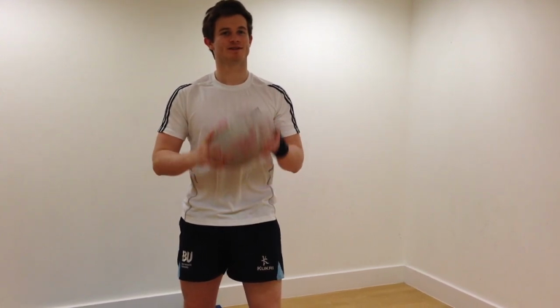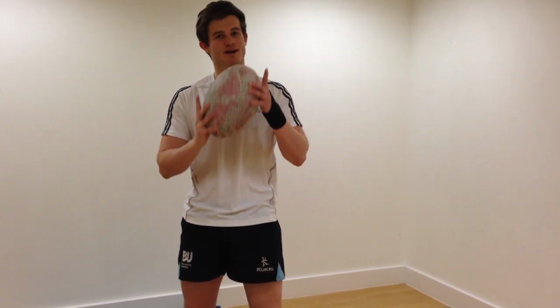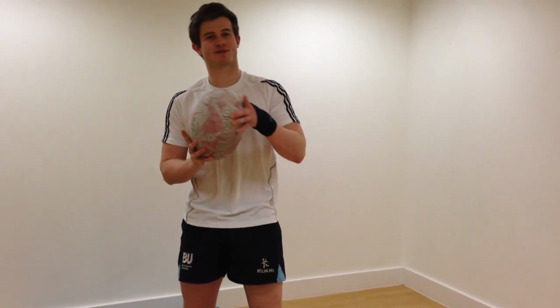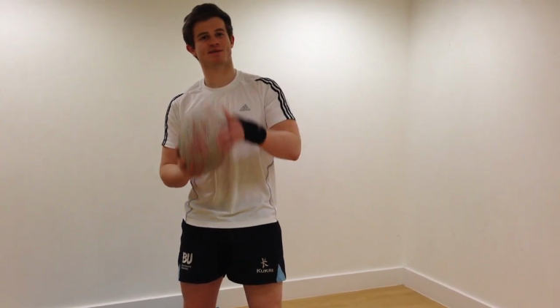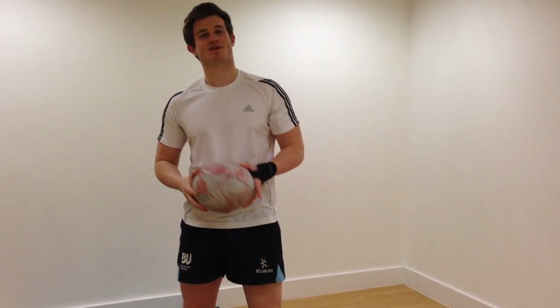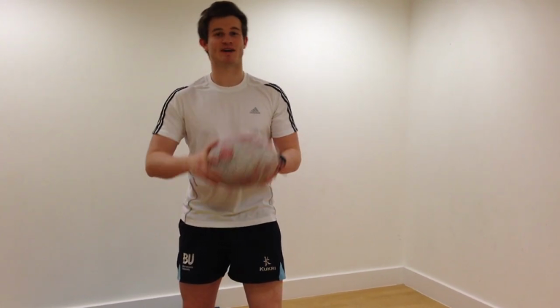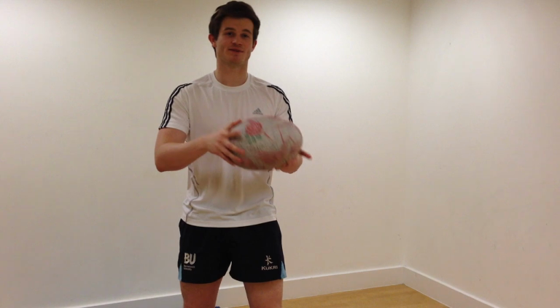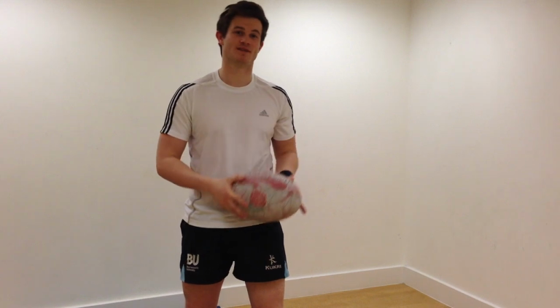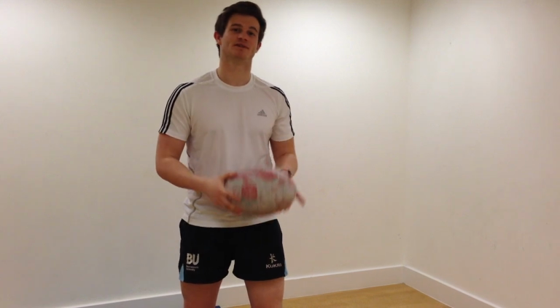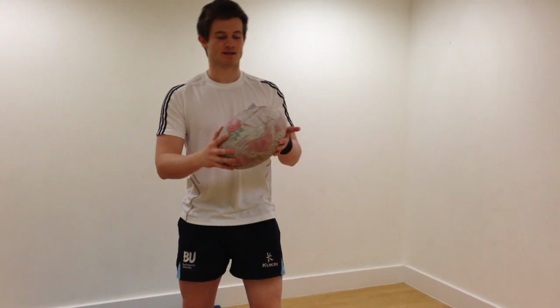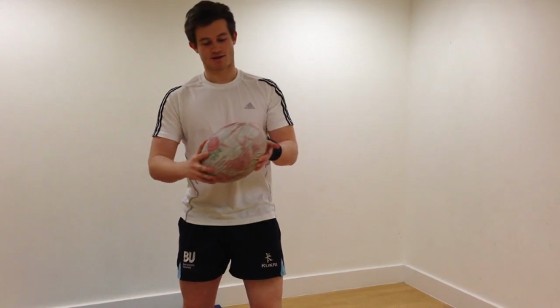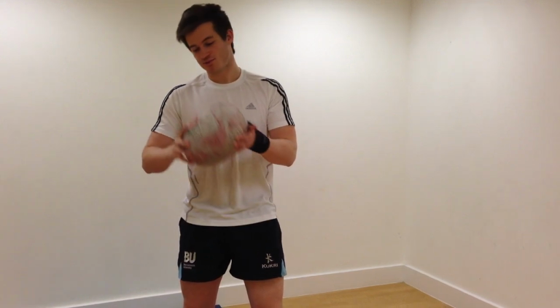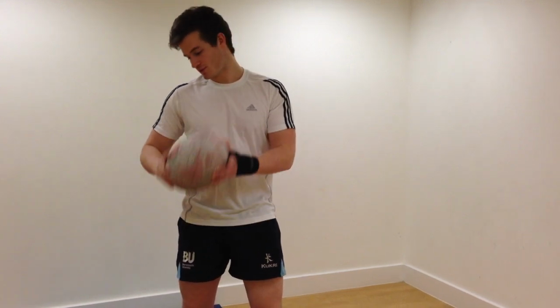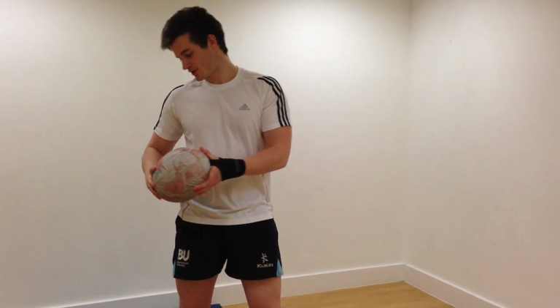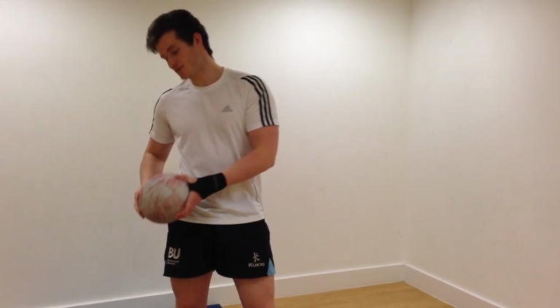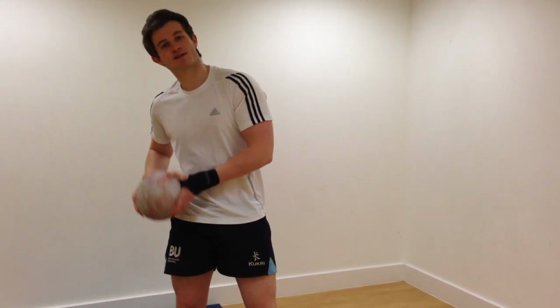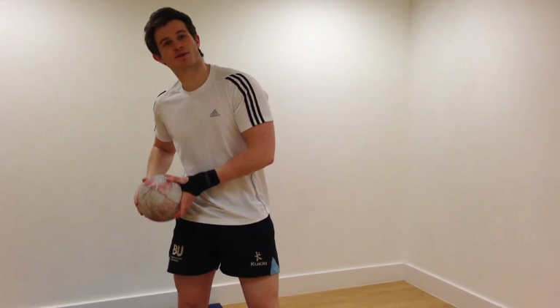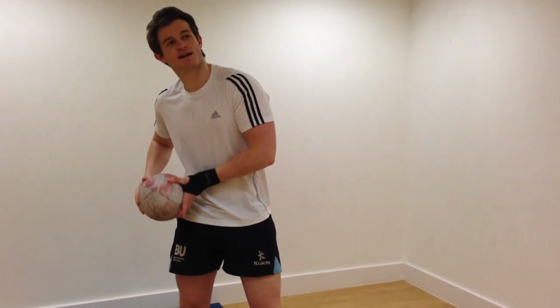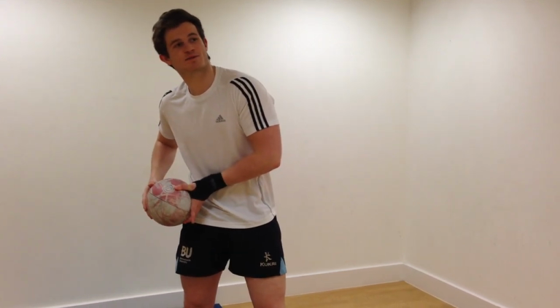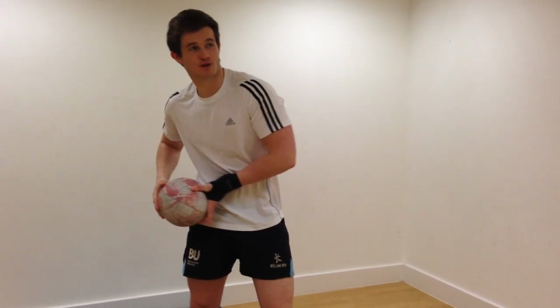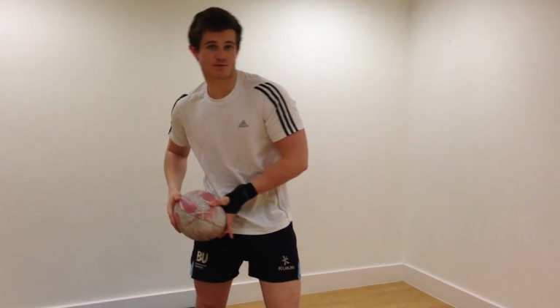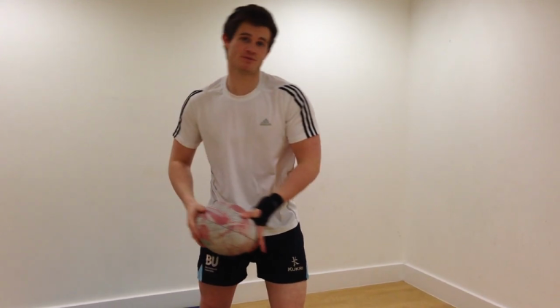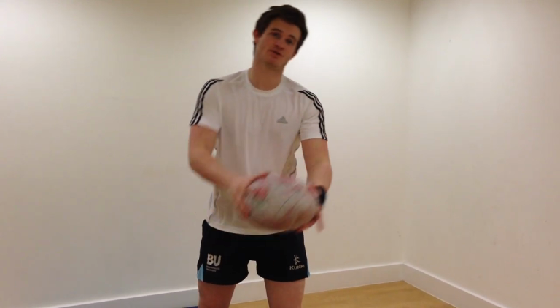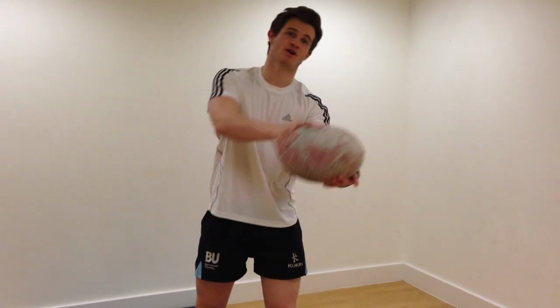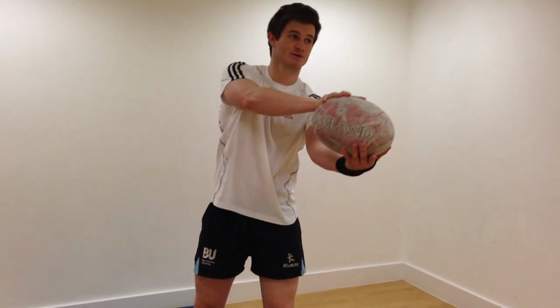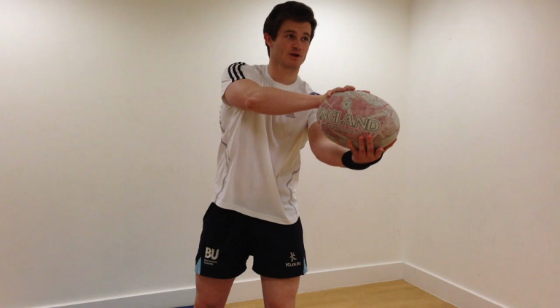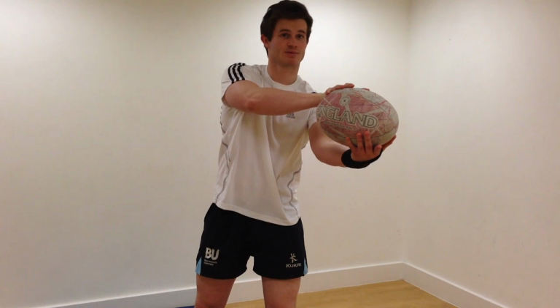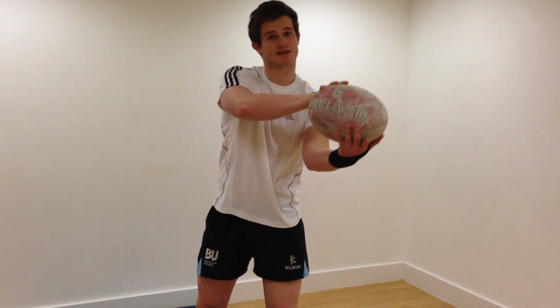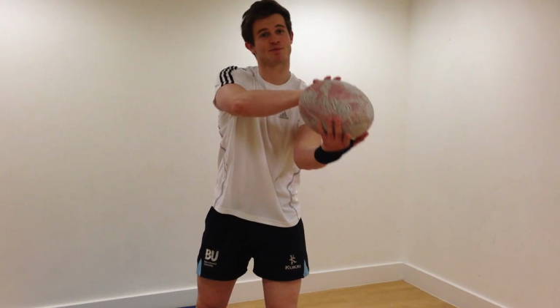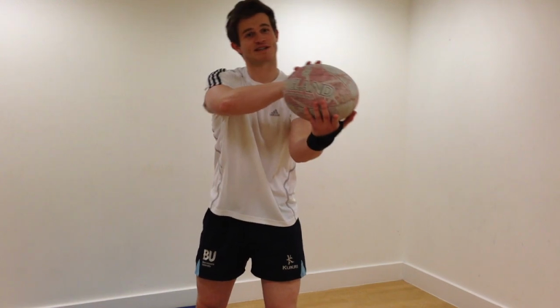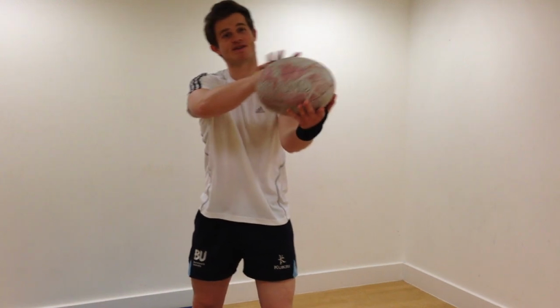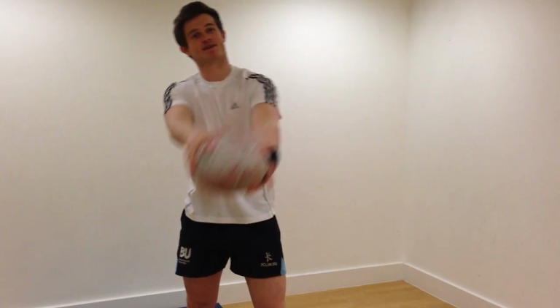I'm just going to demonstrate a pass for you now. What you want to do is take your dominant hand as you drive through, push it over the top and get that perfect spin.